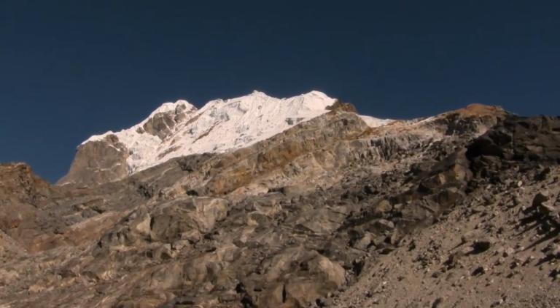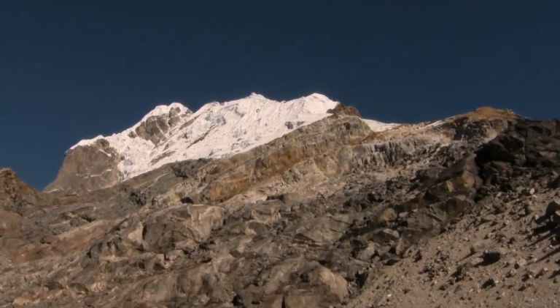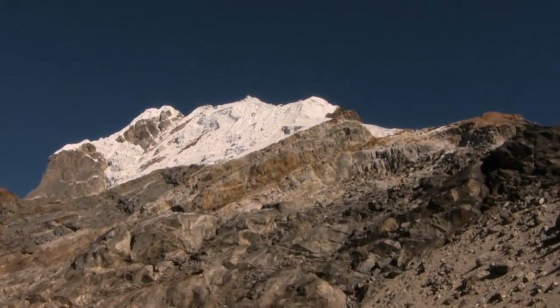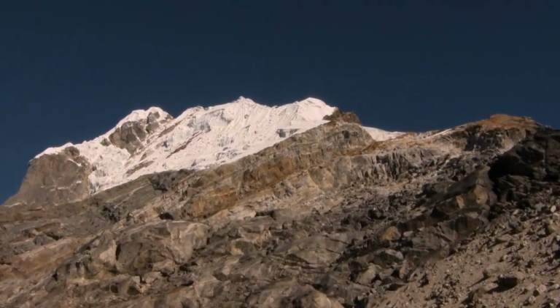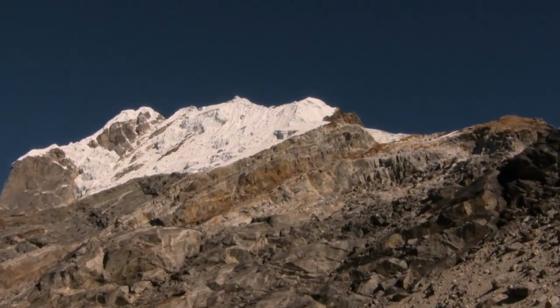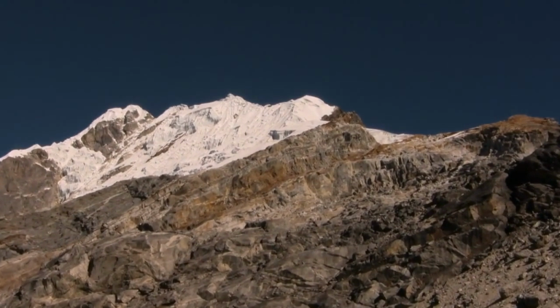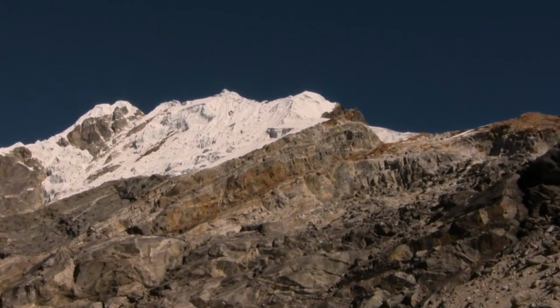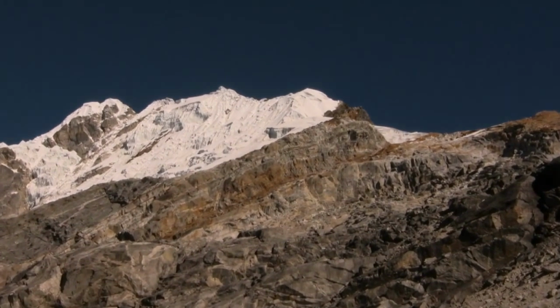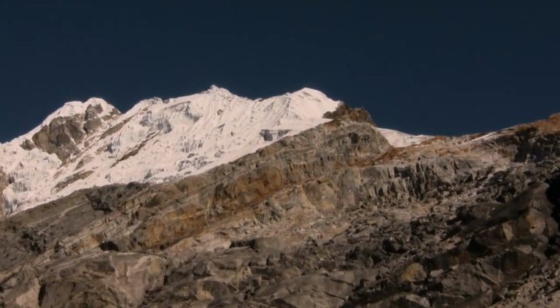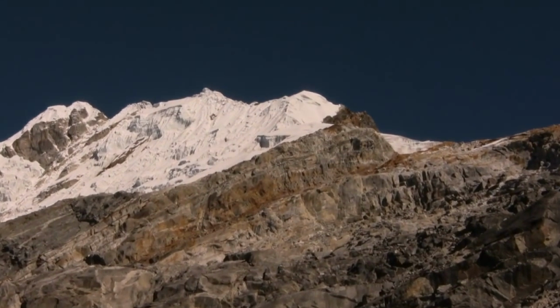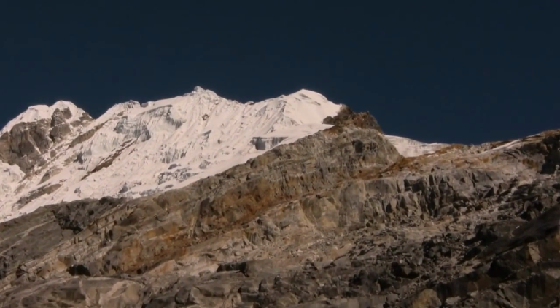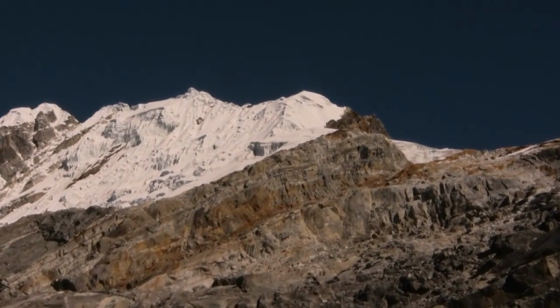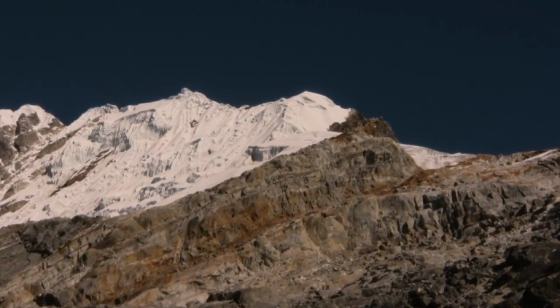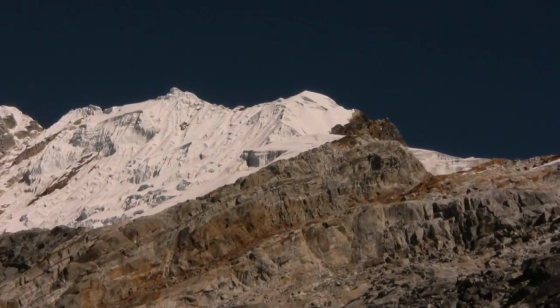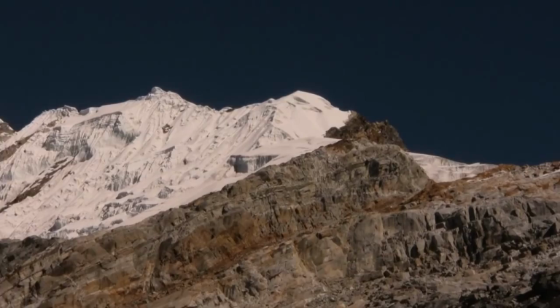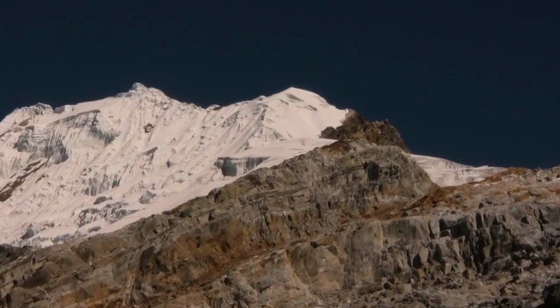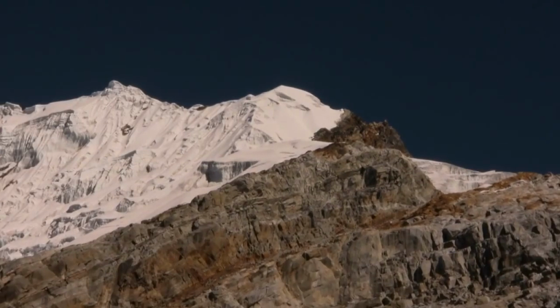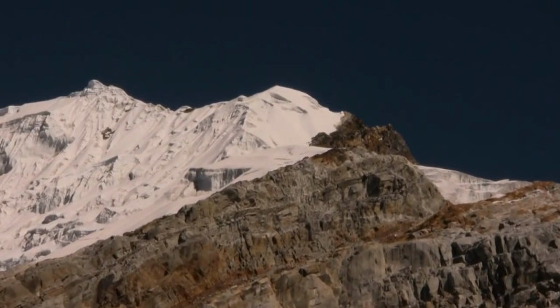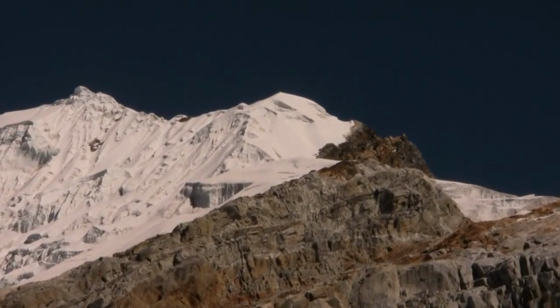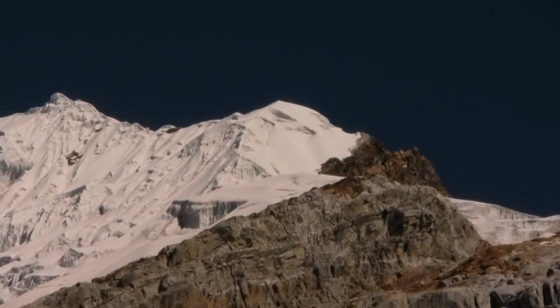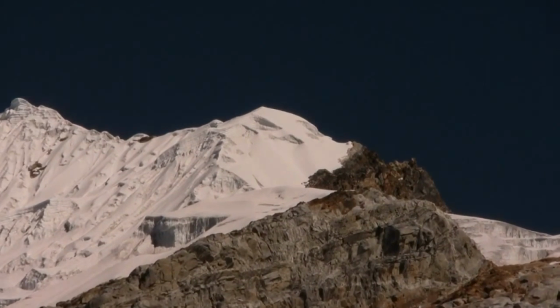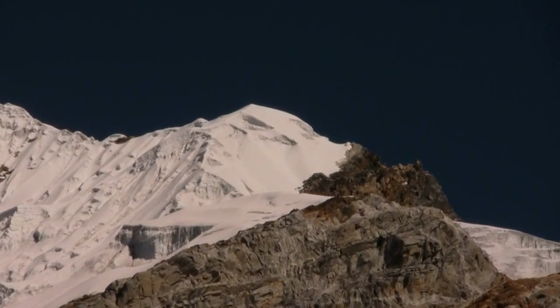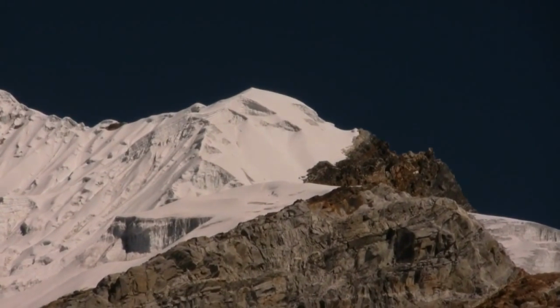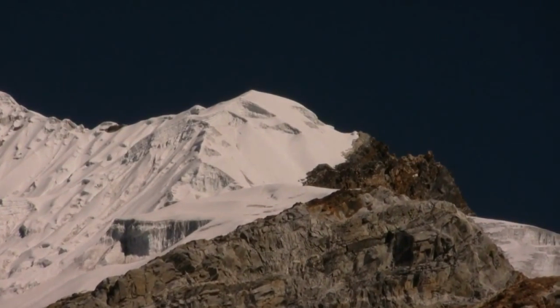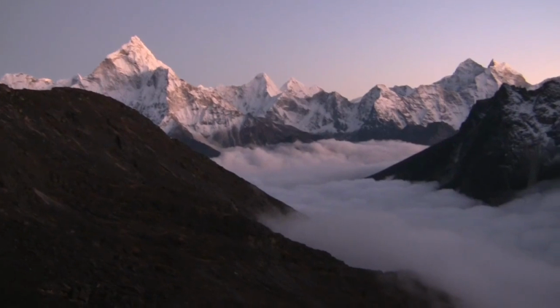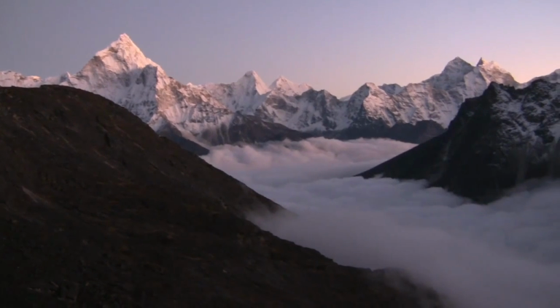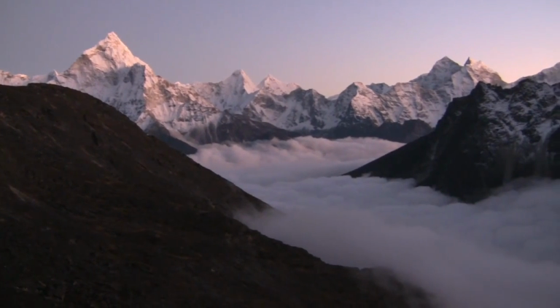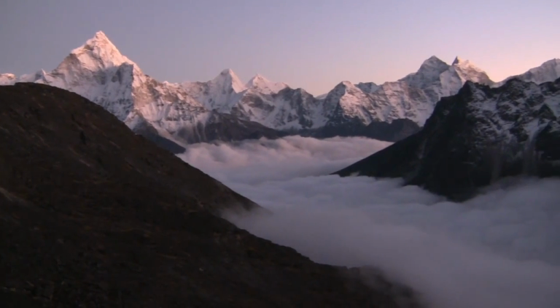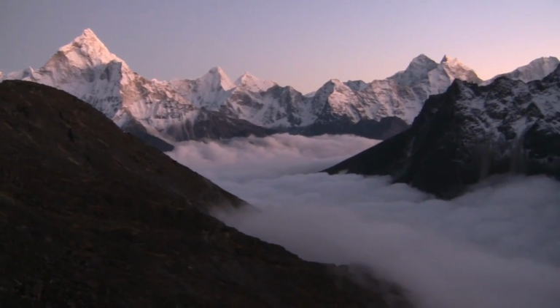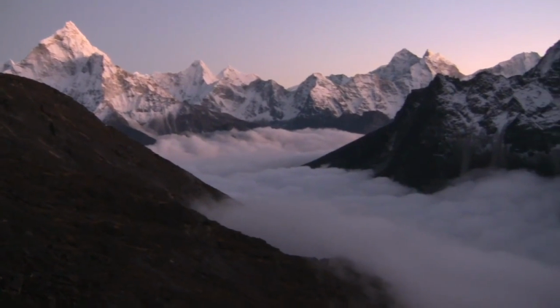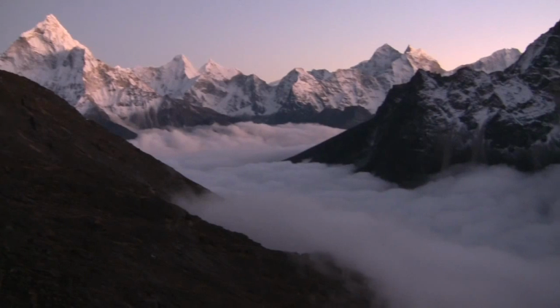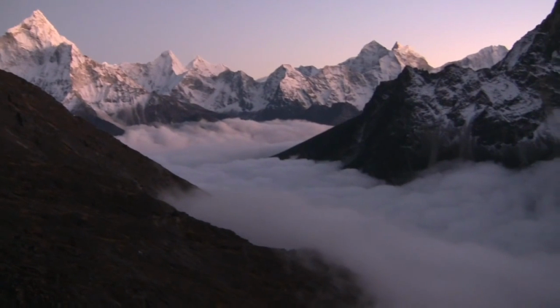Over this rocky slope we will be reaching the ice field and the ice switch to the right. Then it is on to the so-called false summit on the right. But first we enjoy the atmosphere at sunset.